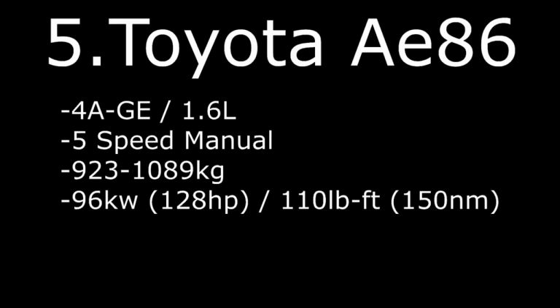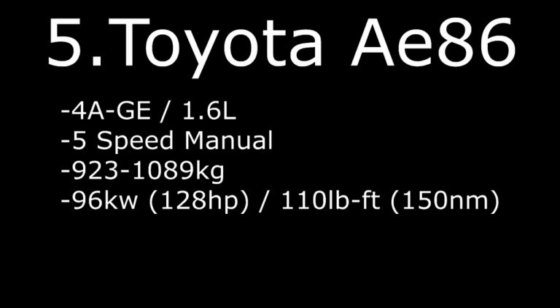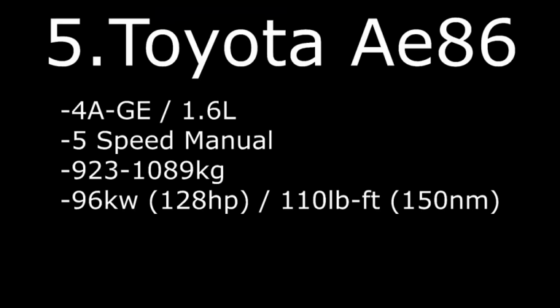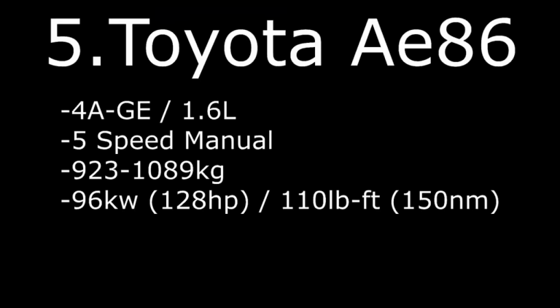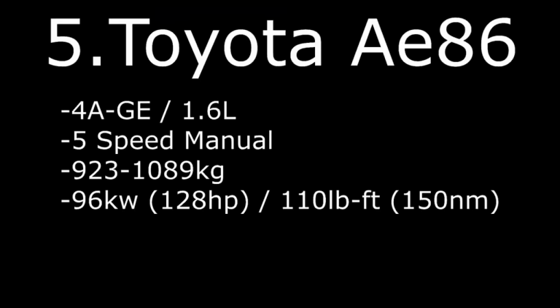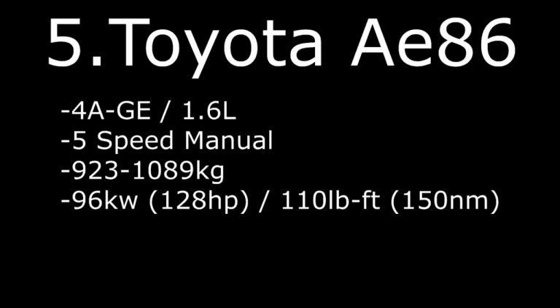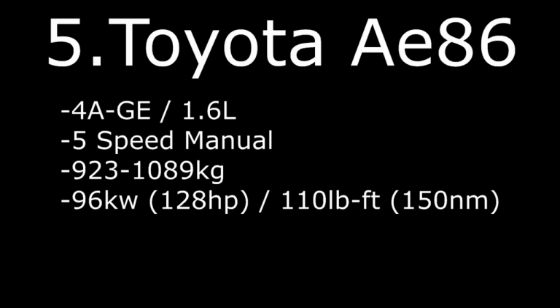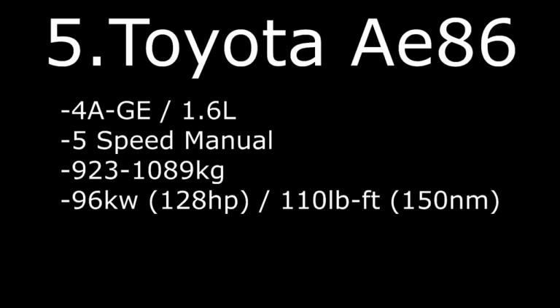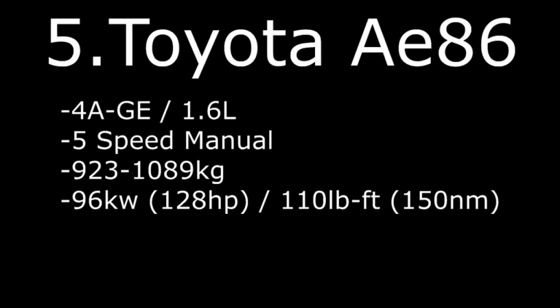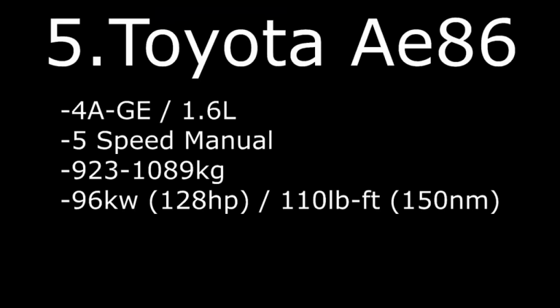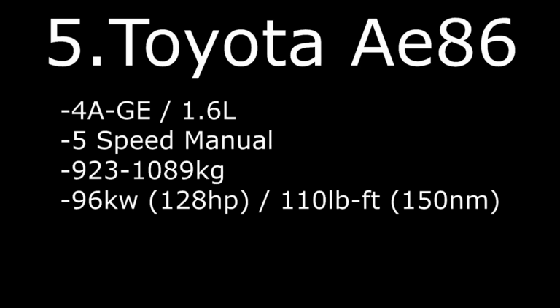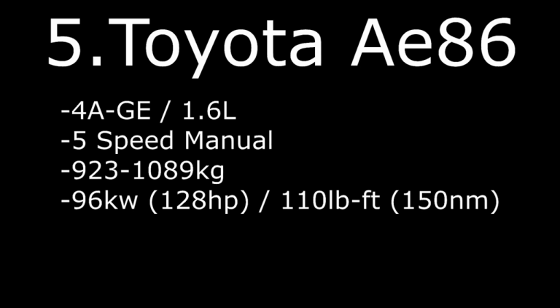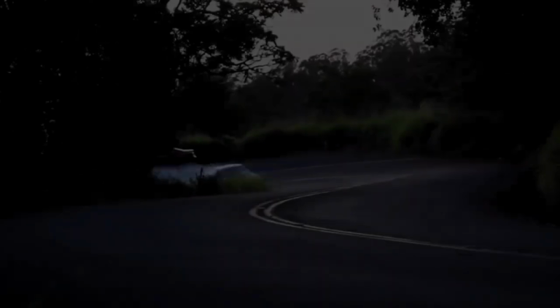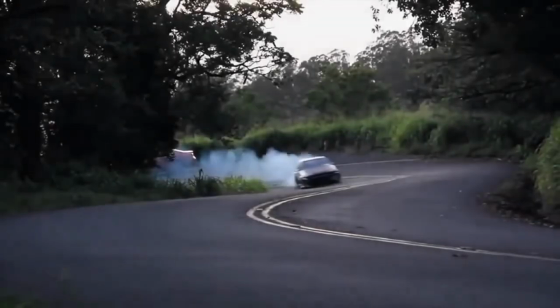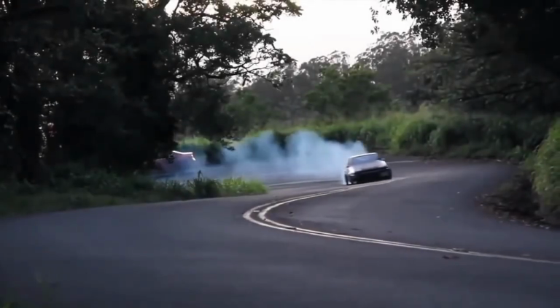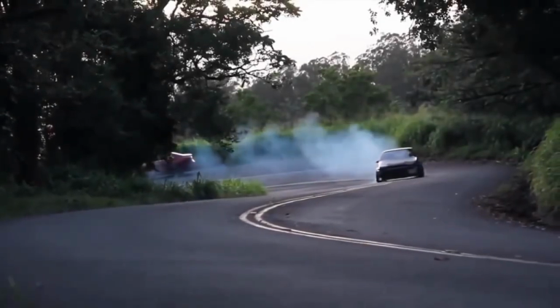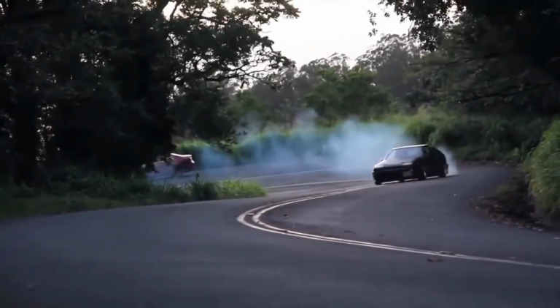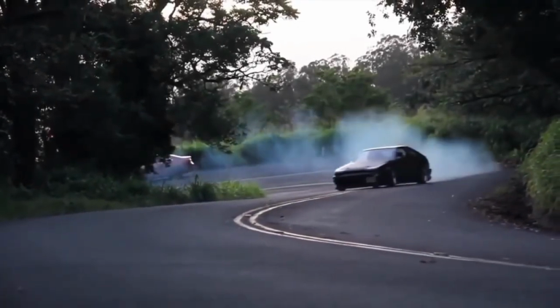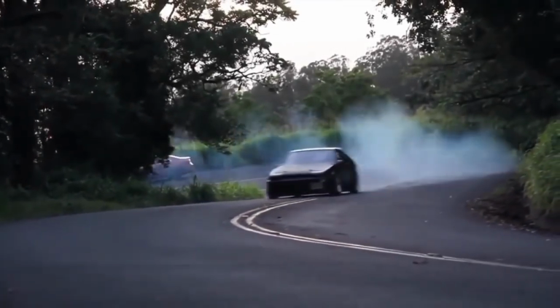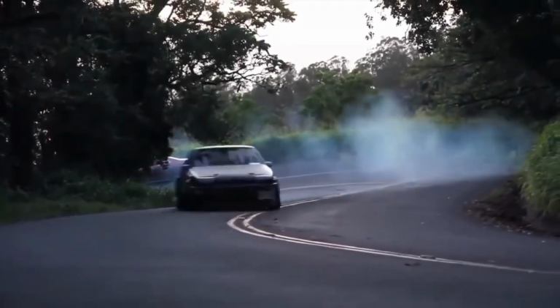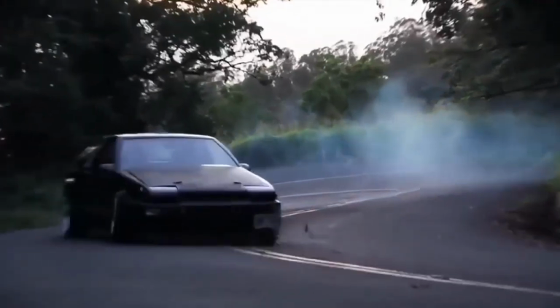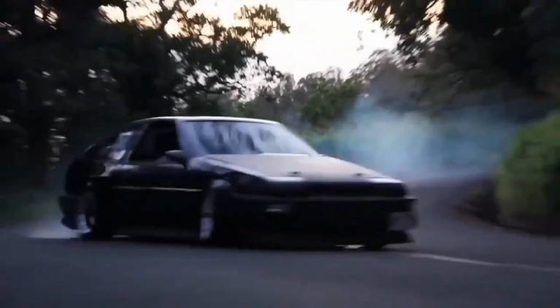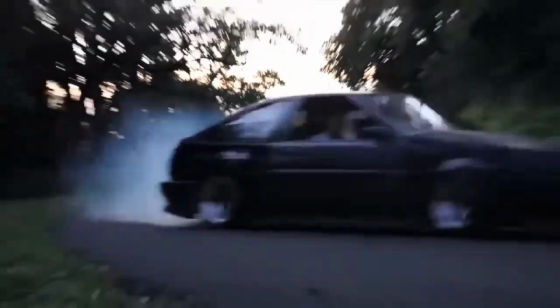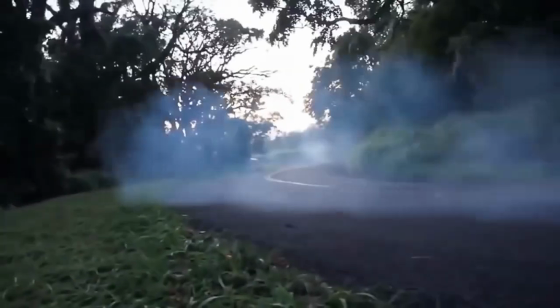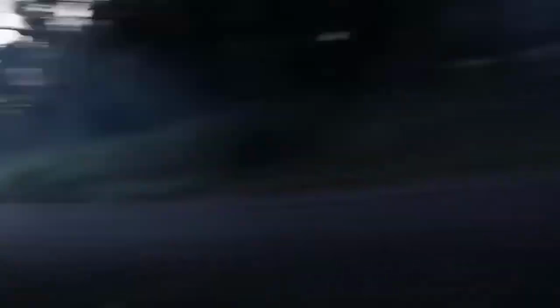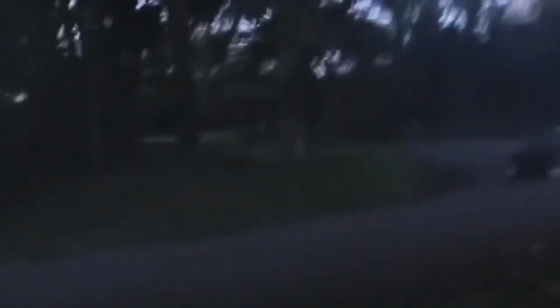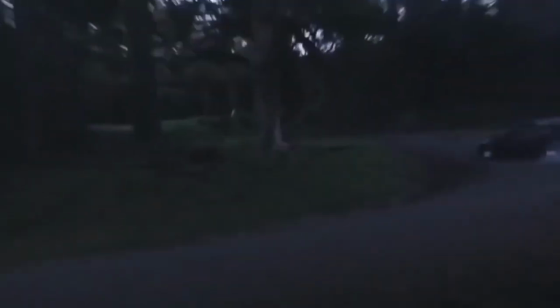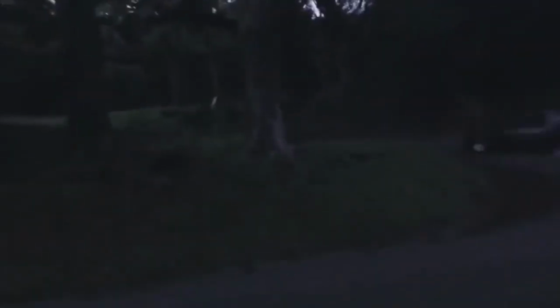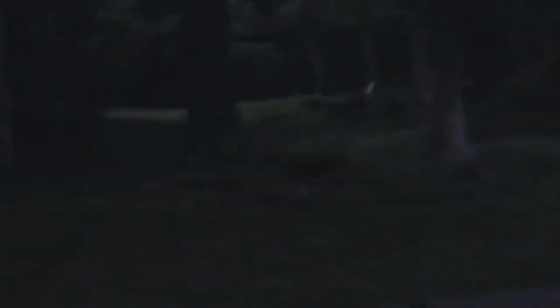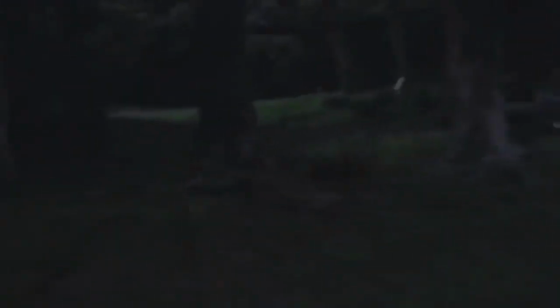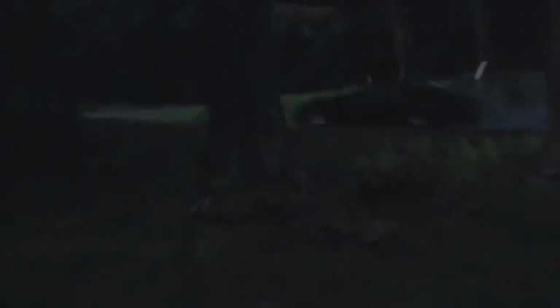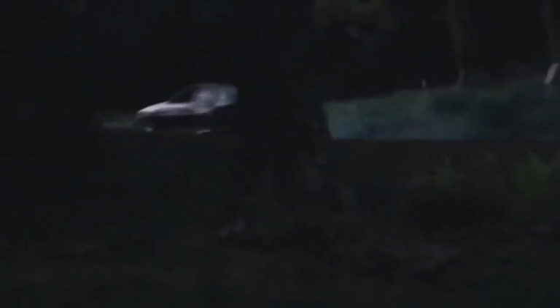Number 5: Toyota AE86 with 4A-GE 1.6L, 5-speed manual, weight 923–1089kg with 96kW, 128hp, and 150Nm of torque.